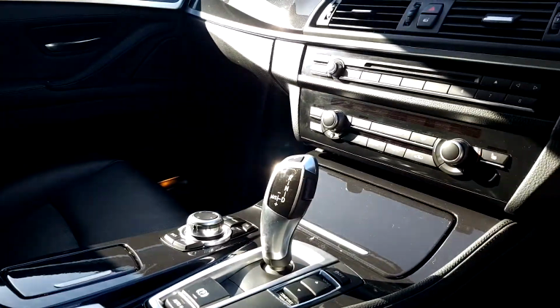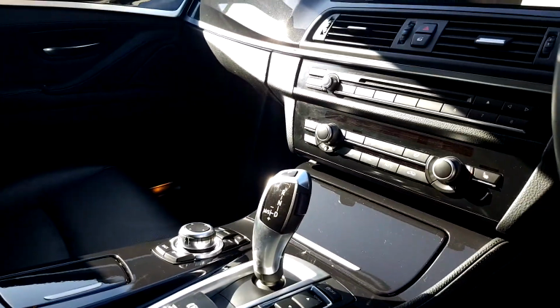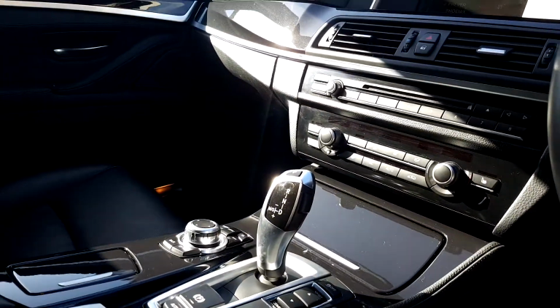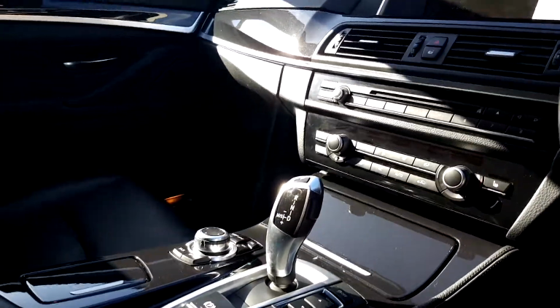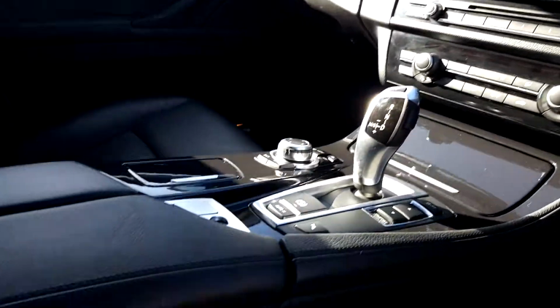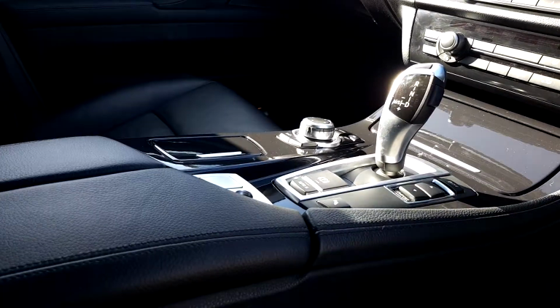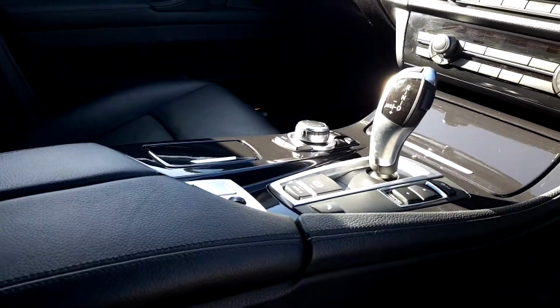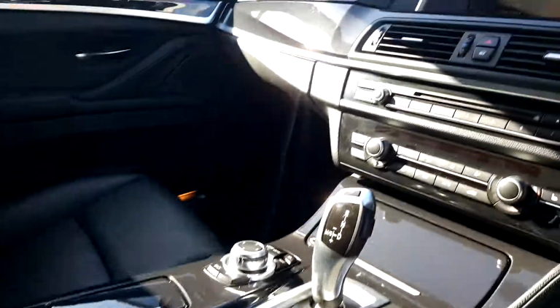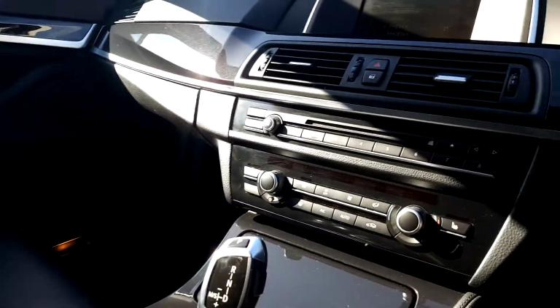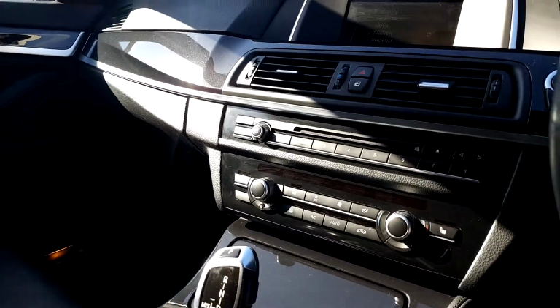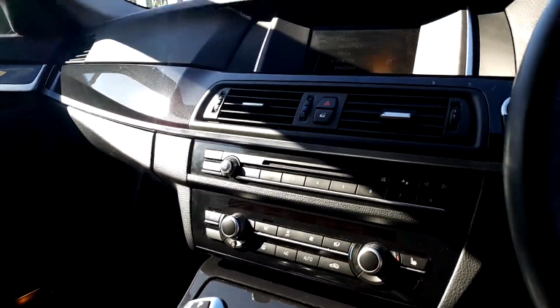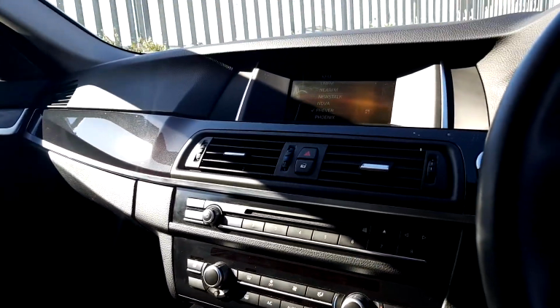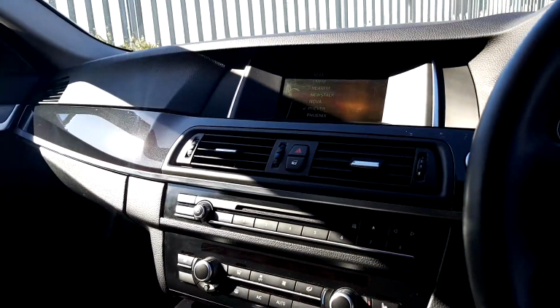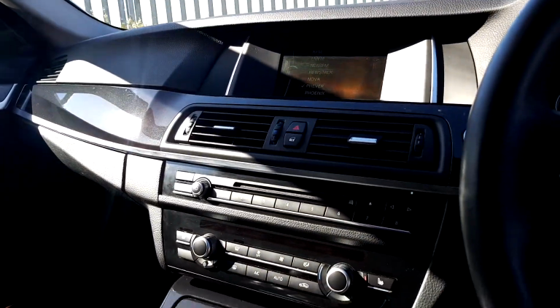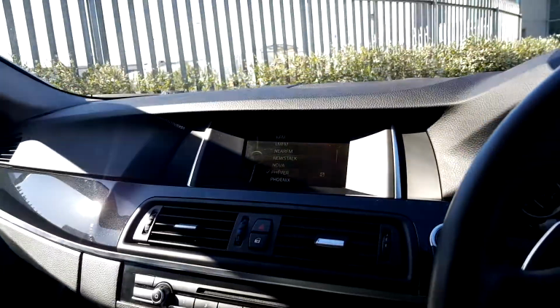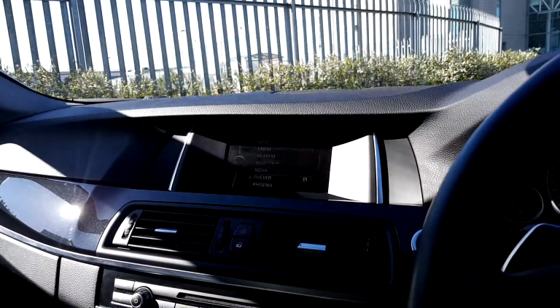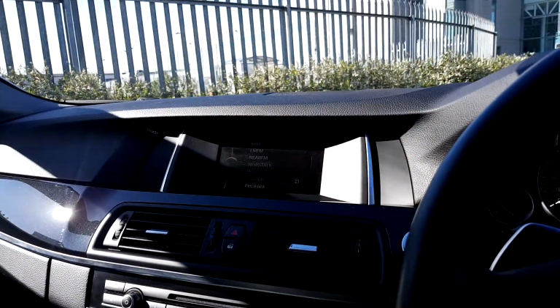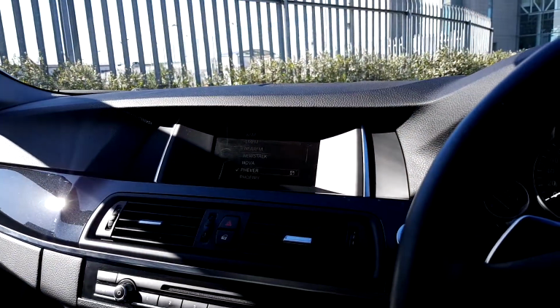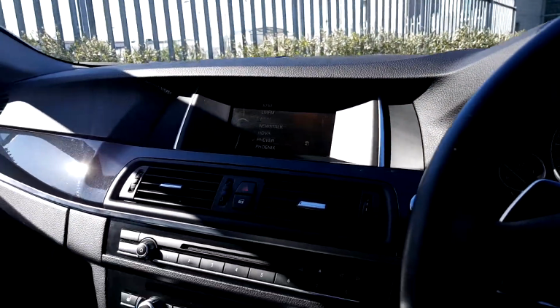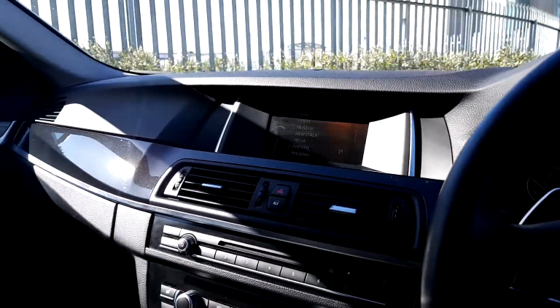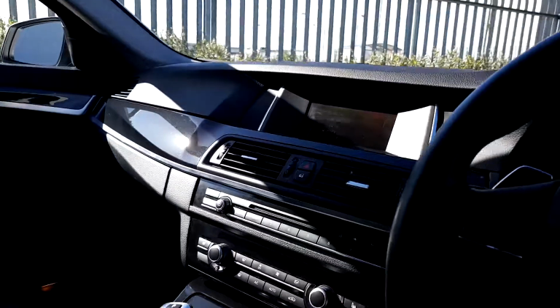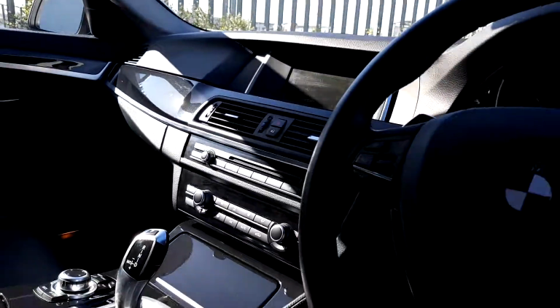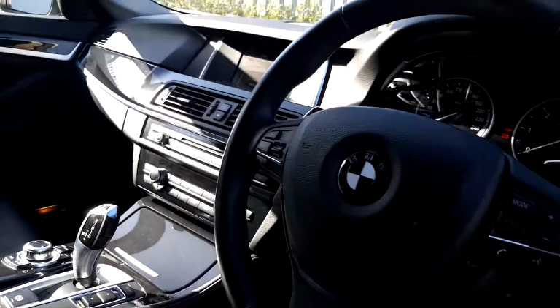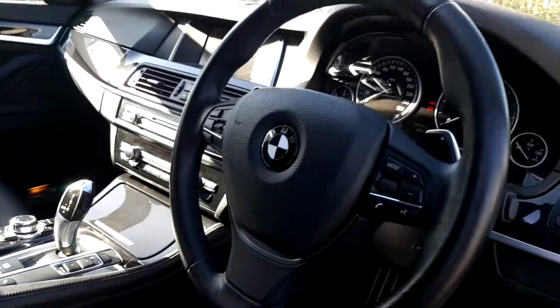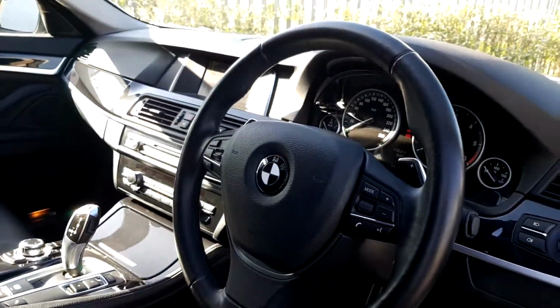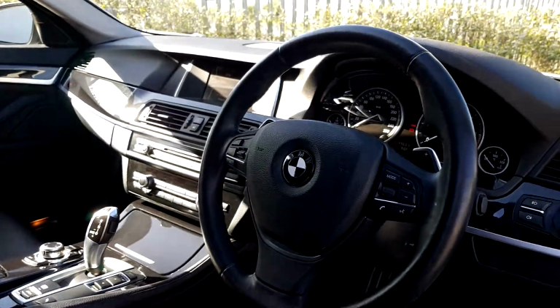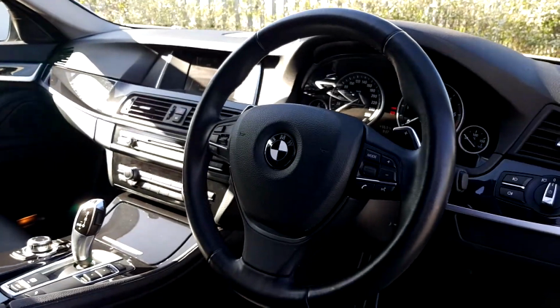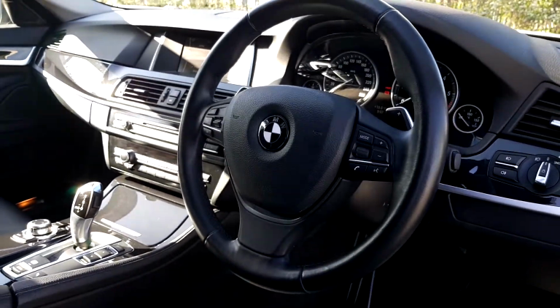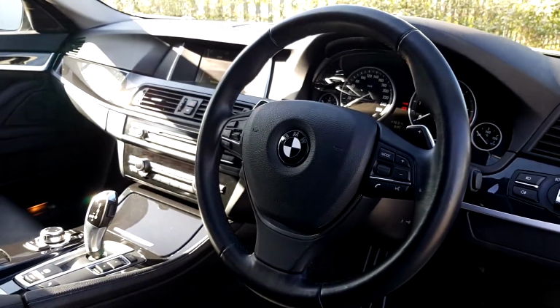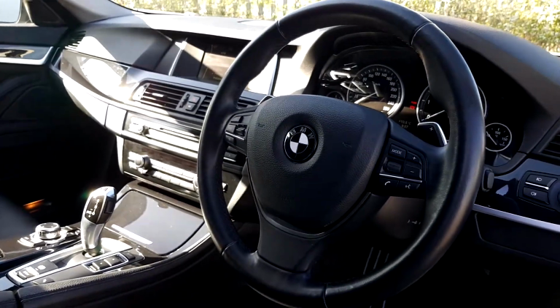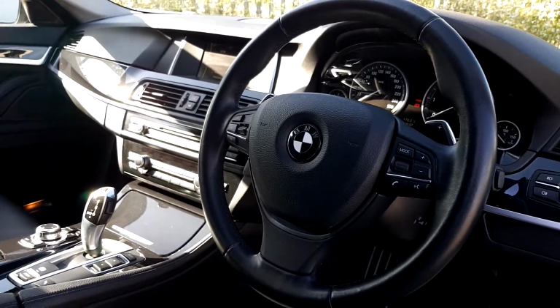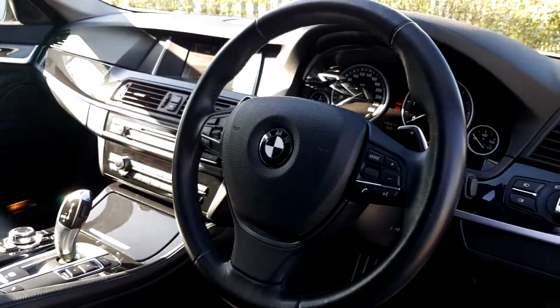It's automatic transmission, it's got rear parking sensors, climate control and a display screen for radio, media and navigation. It's got a sports leather steering wheel and as you can see the BMW logo is fully black.